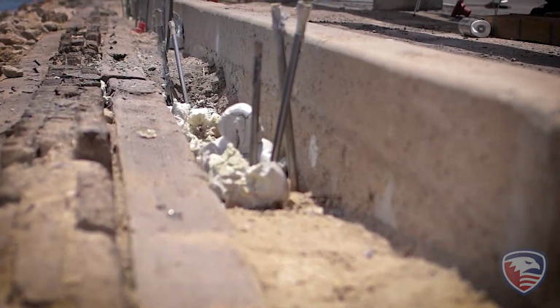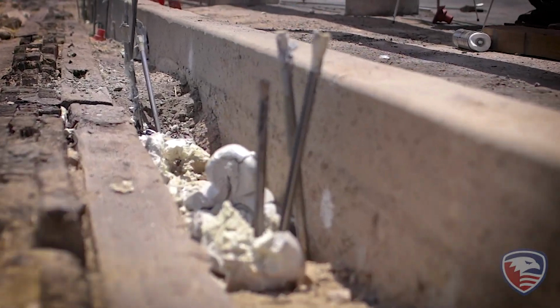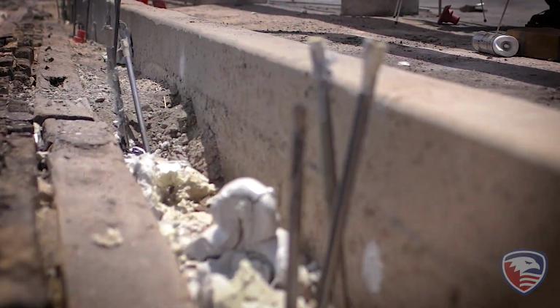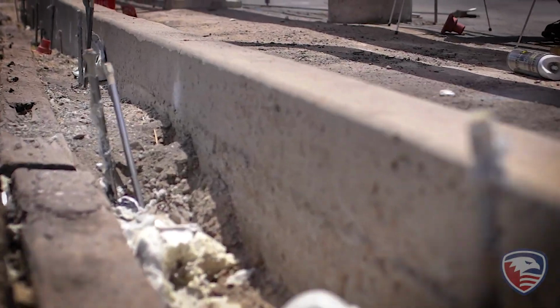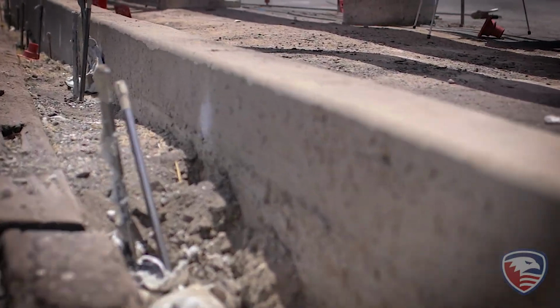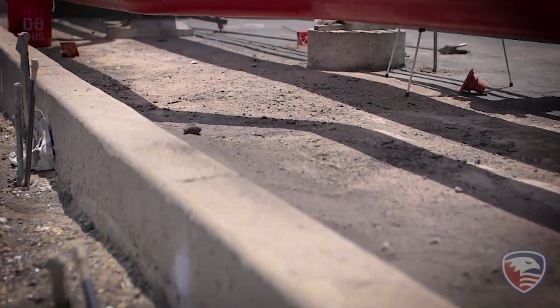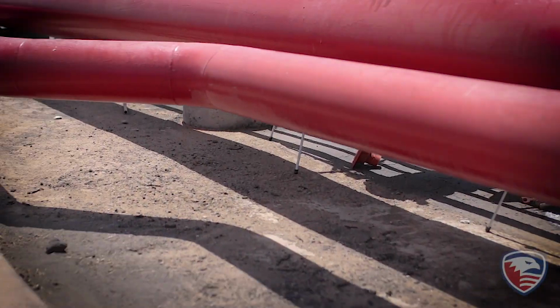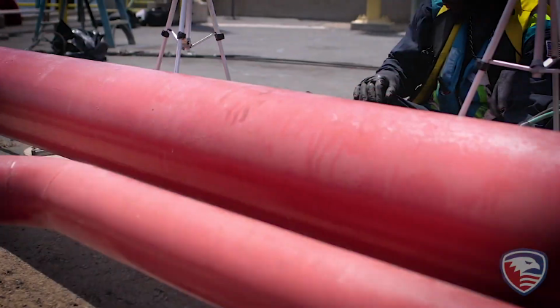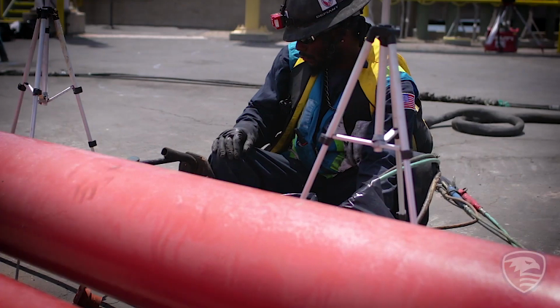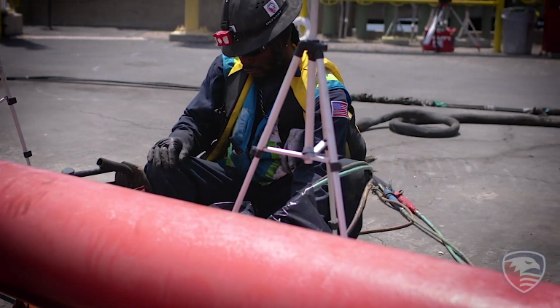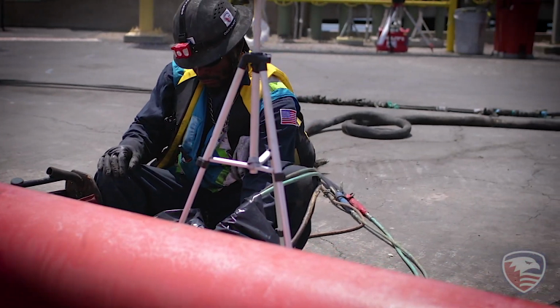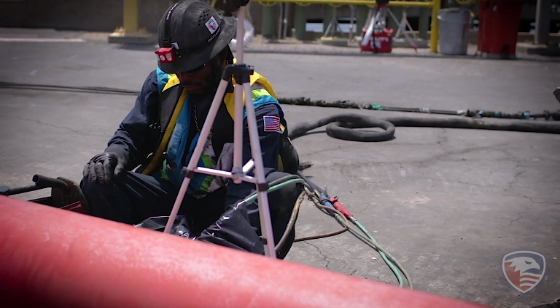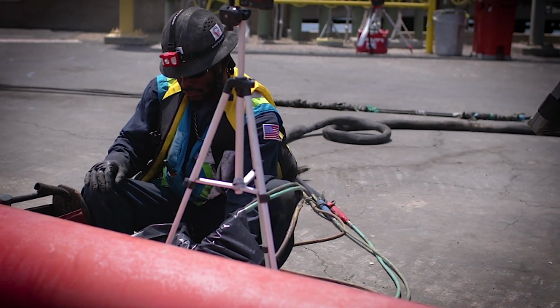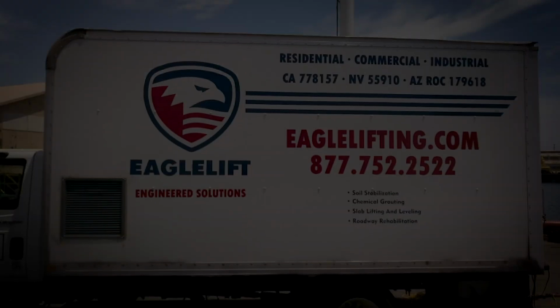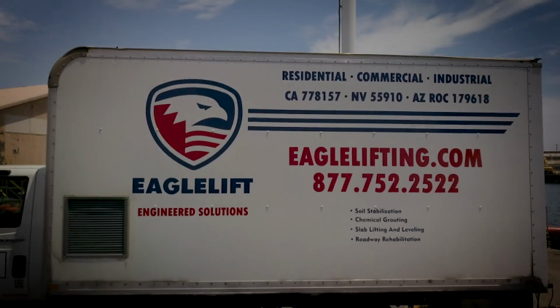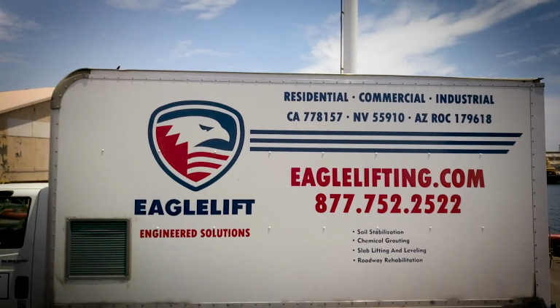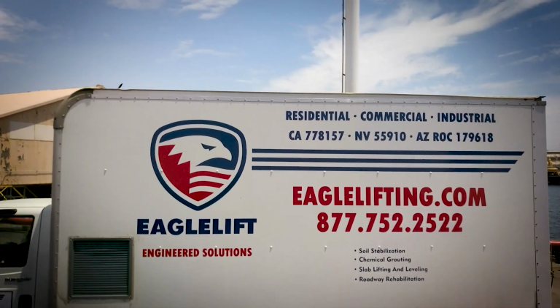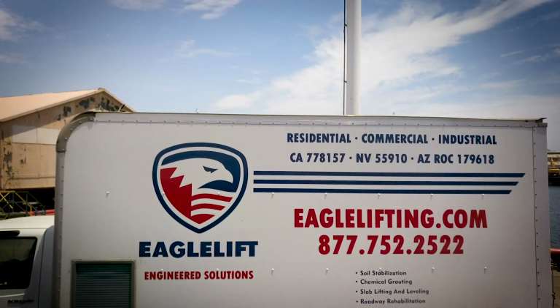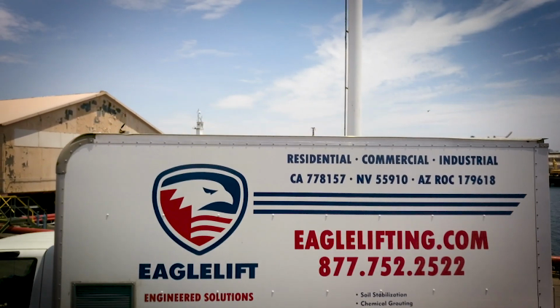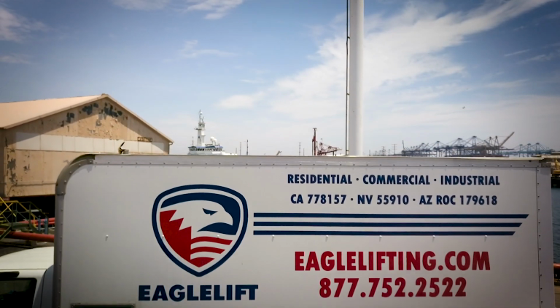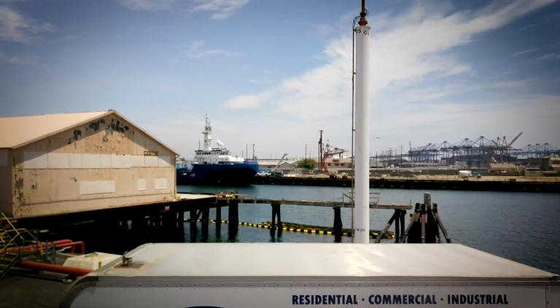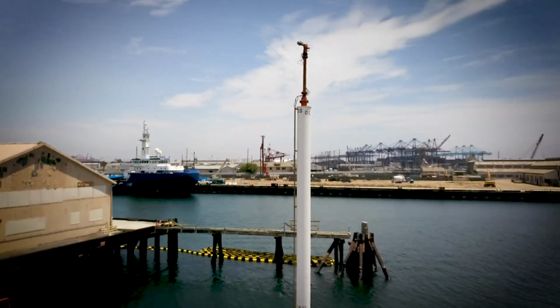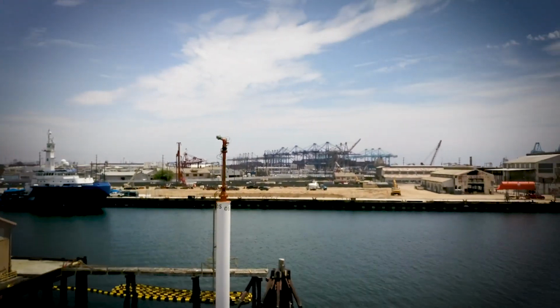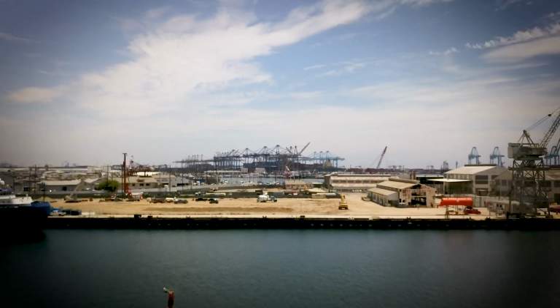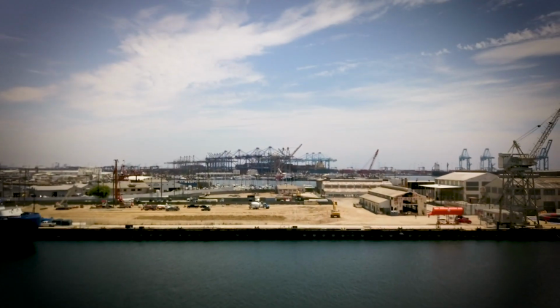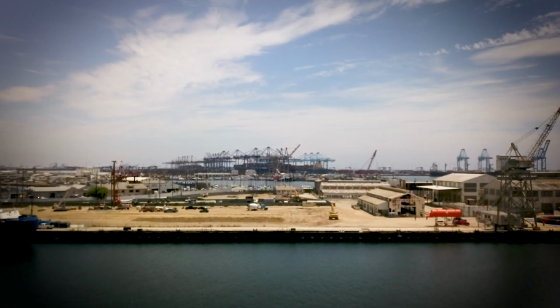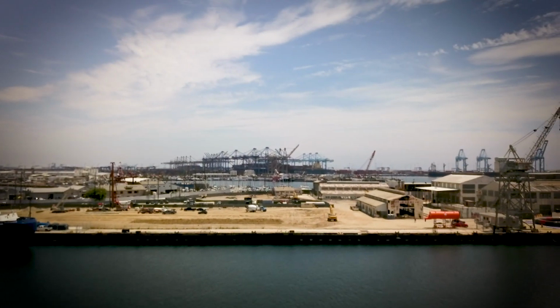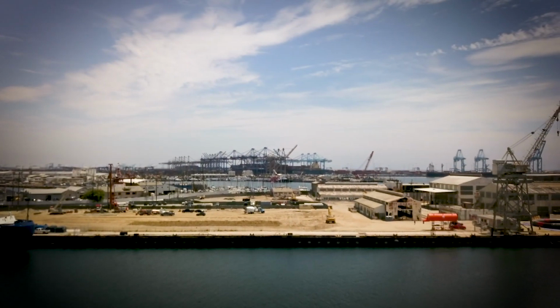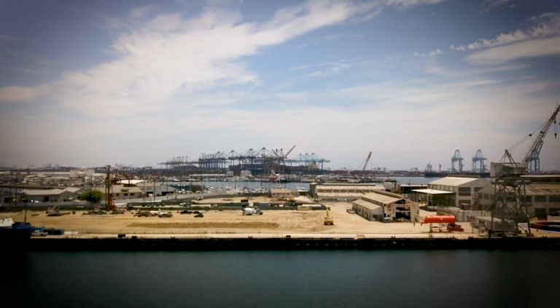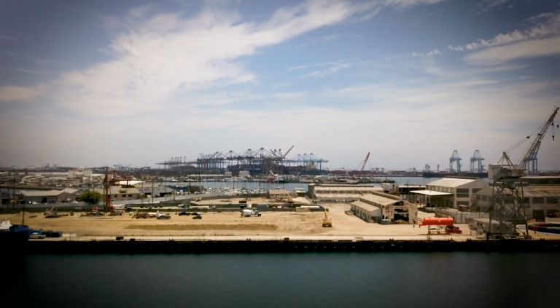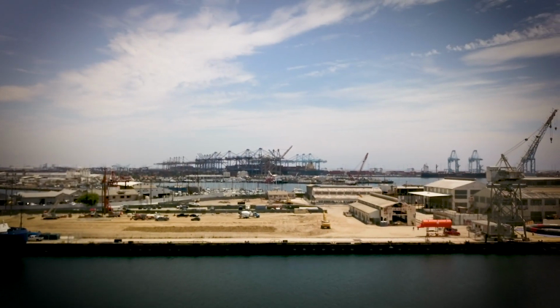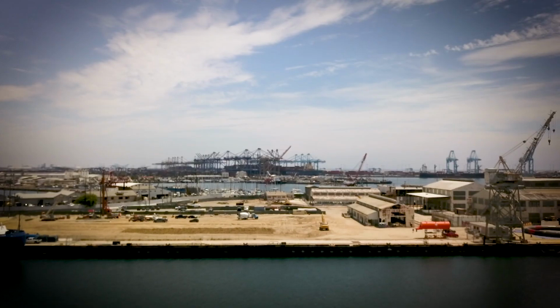The process restores load-bearing capacity back to the soil and mitigates future settlement. Eagle Lift's approach saved the Port of Los Angeles time and money, and effectively solved a familiar problem with an innovative solution.